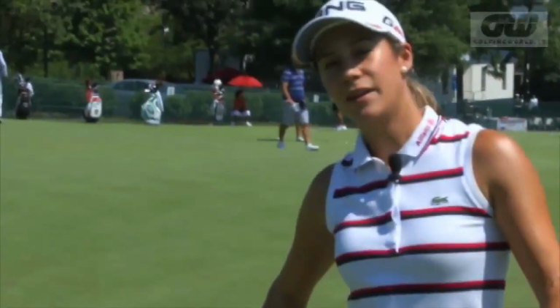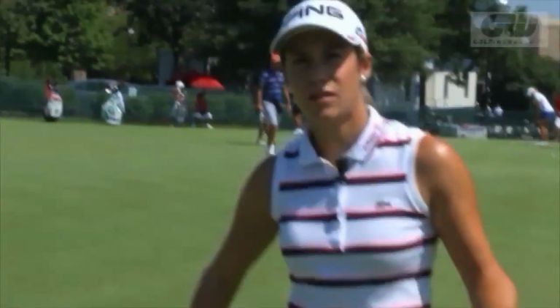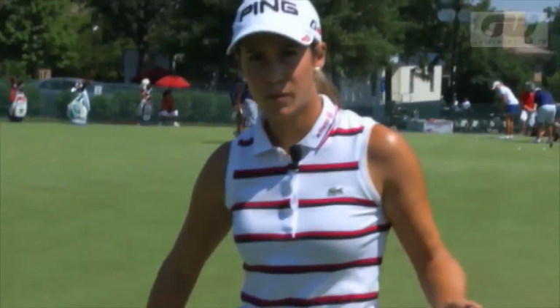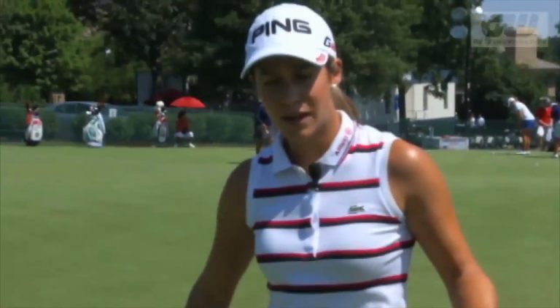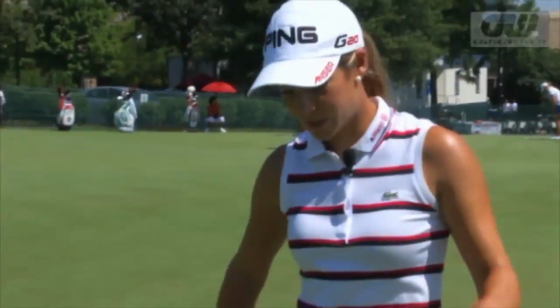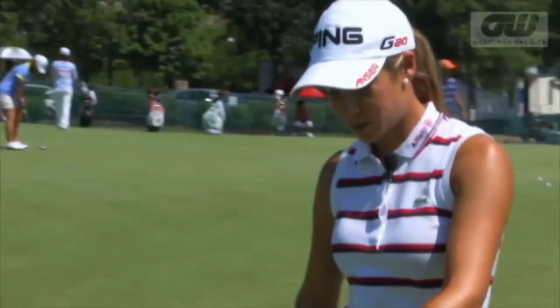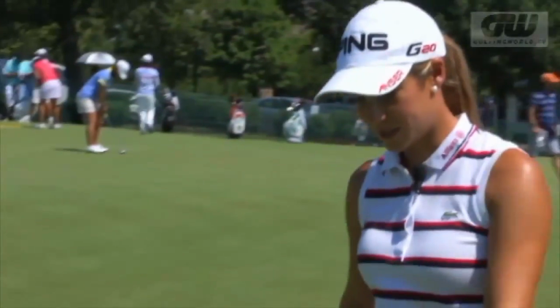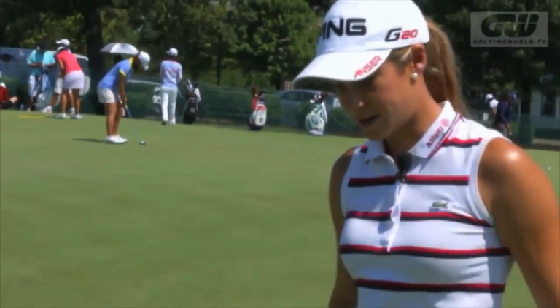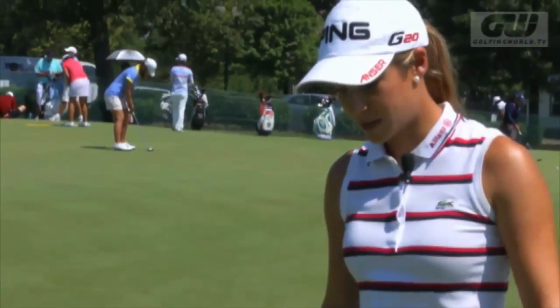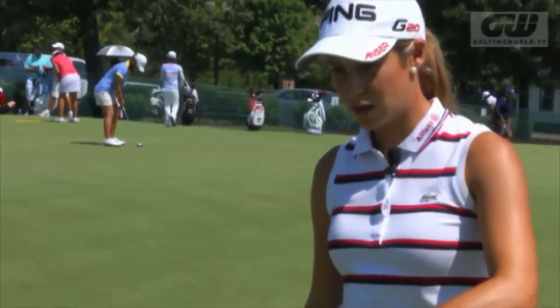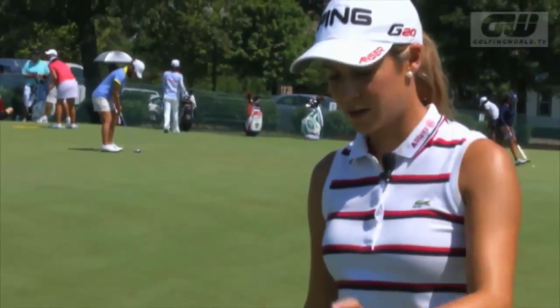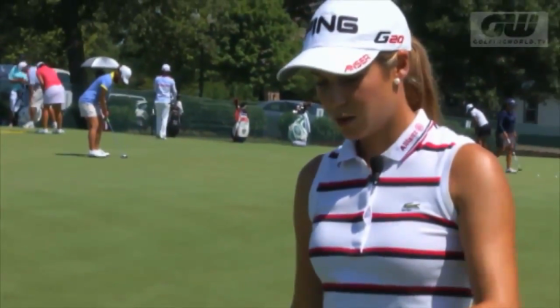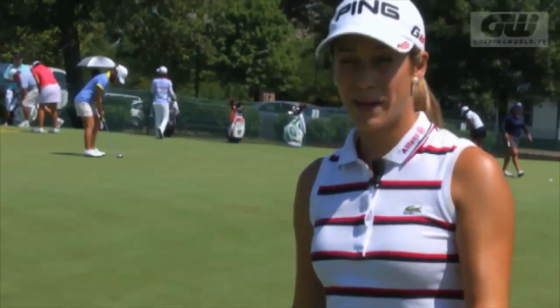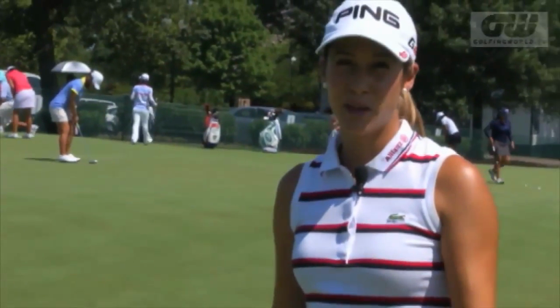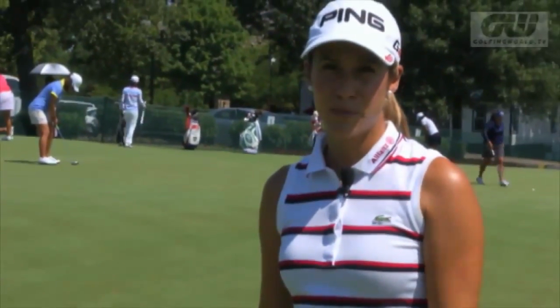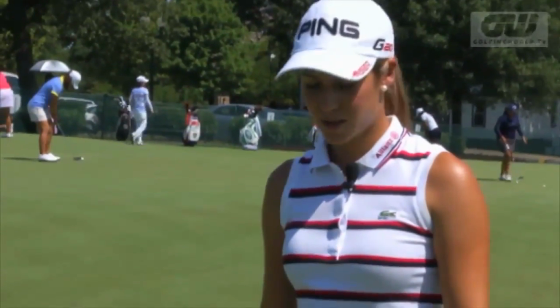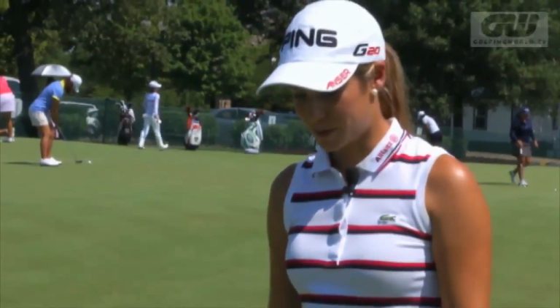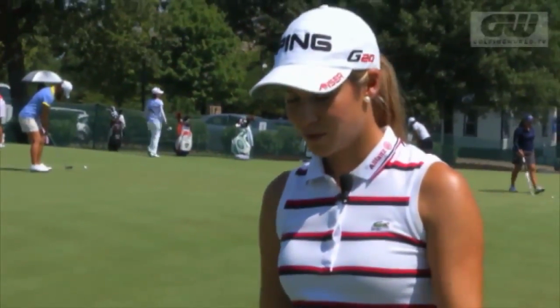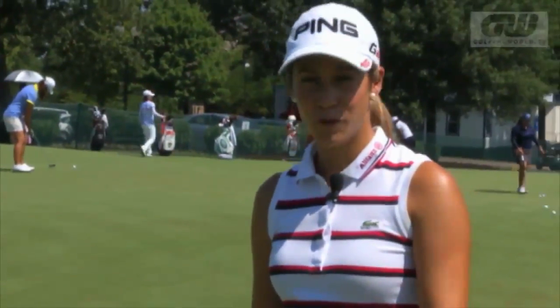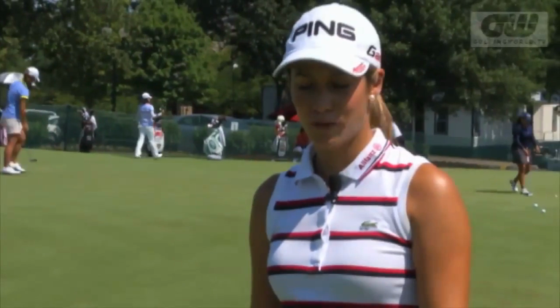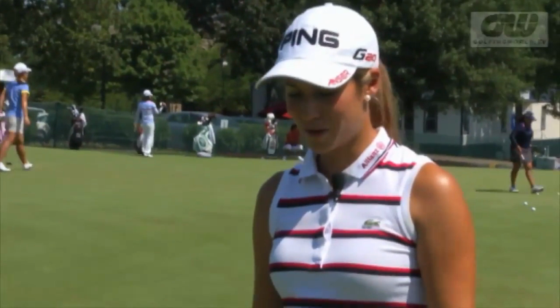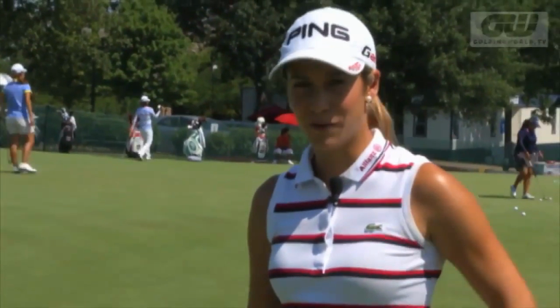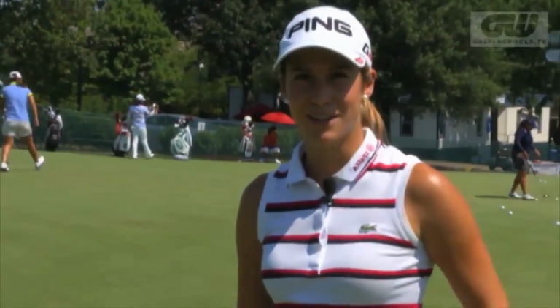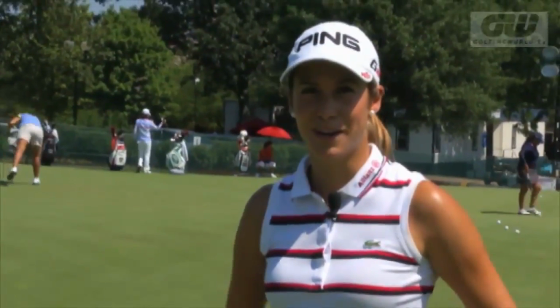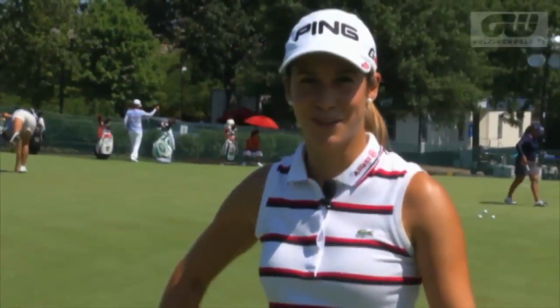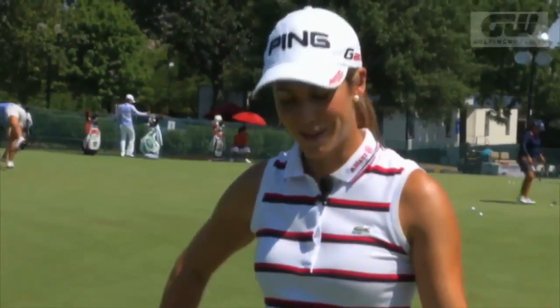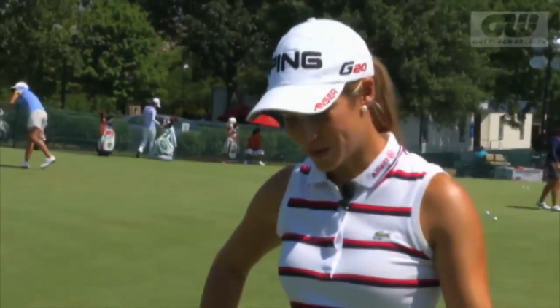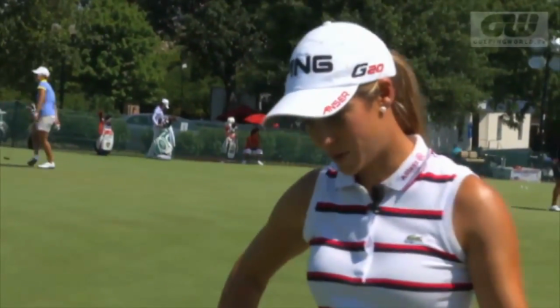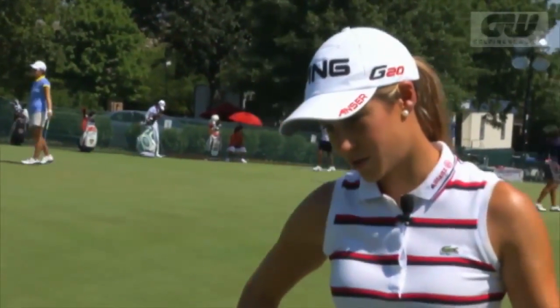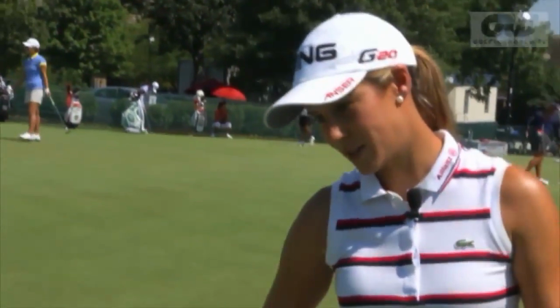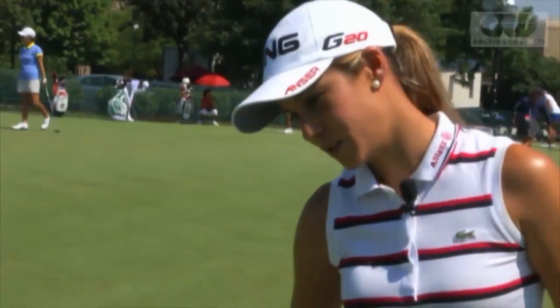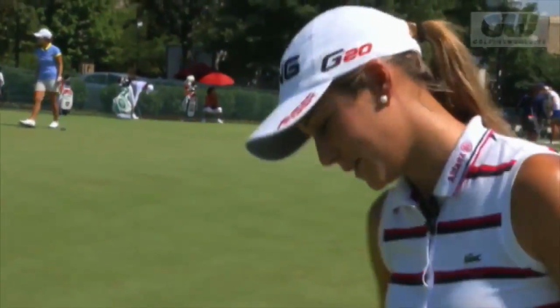The girl I travel with, Pernilla Lindberg, she always uses it. I was kind of struggling with my aiming a little bit, and if you are not aiming right, it's pretty hard to make a good putting stroke, so I started using it.